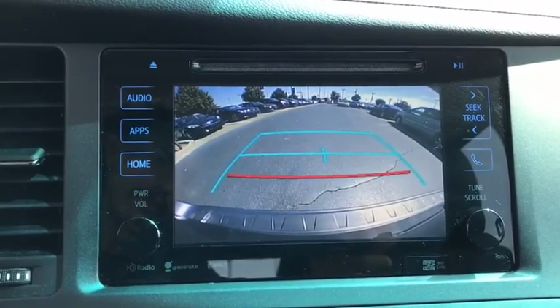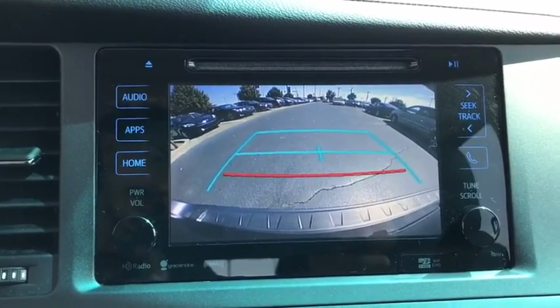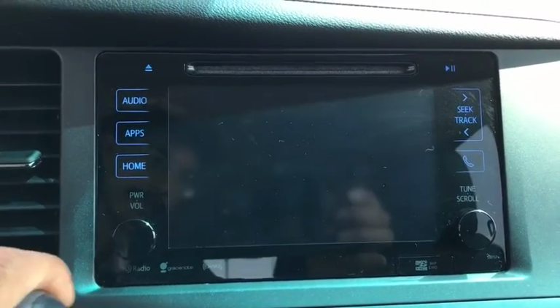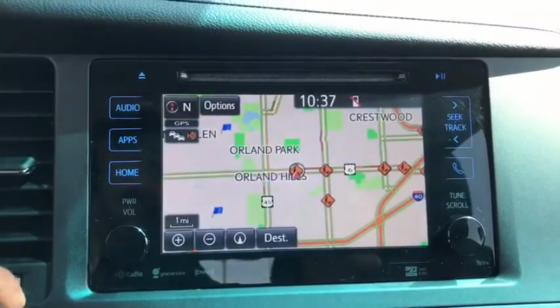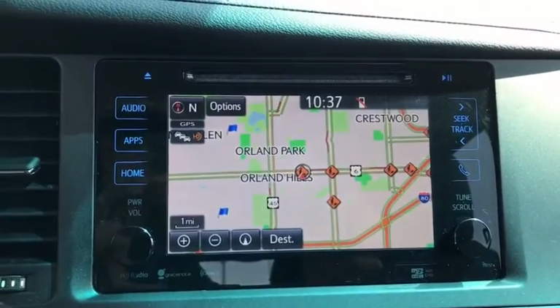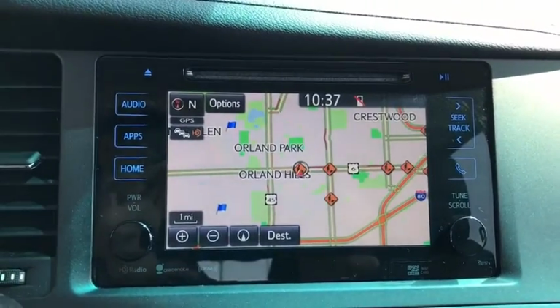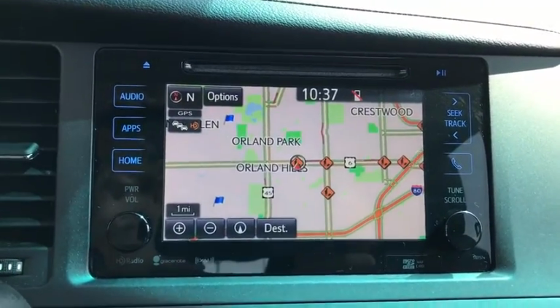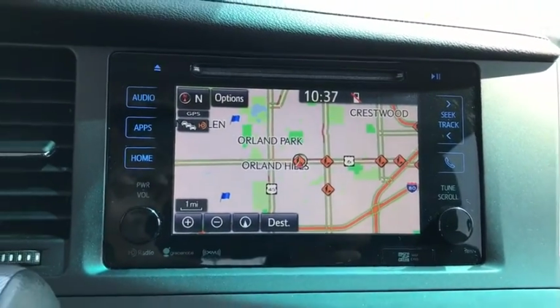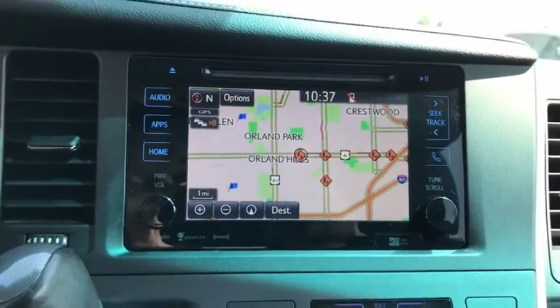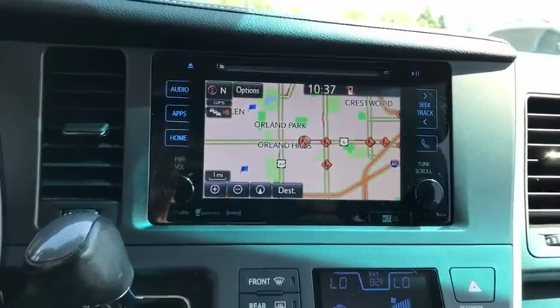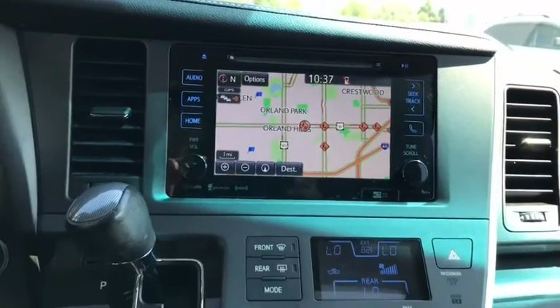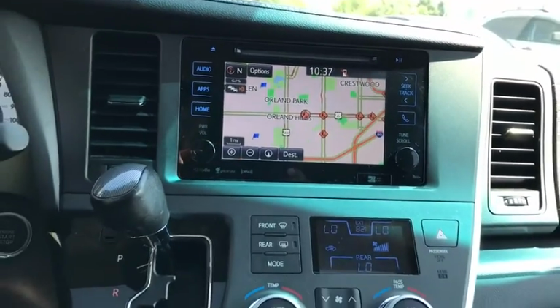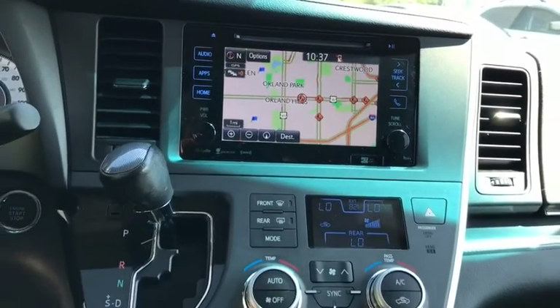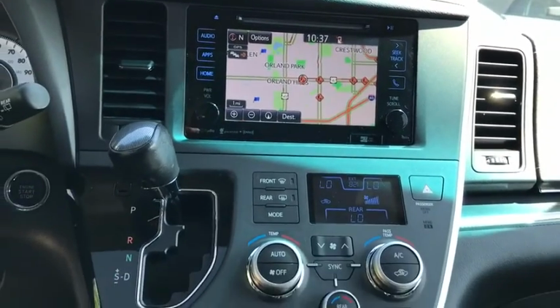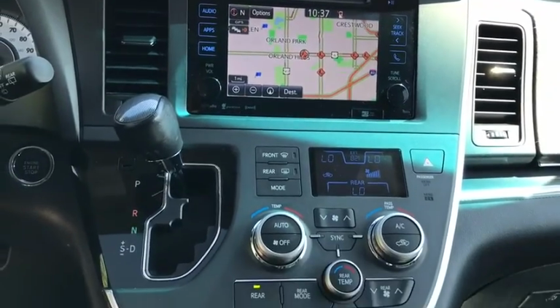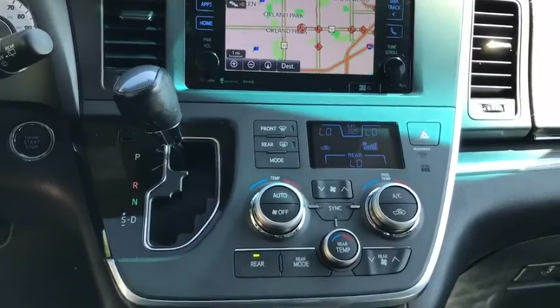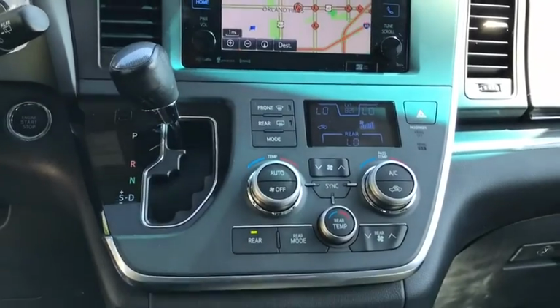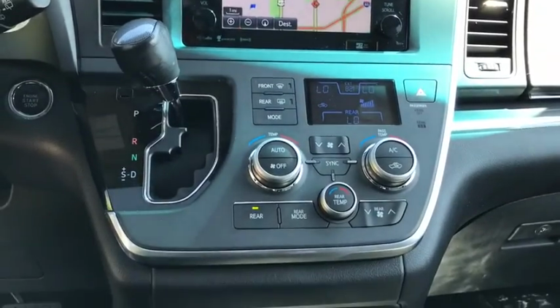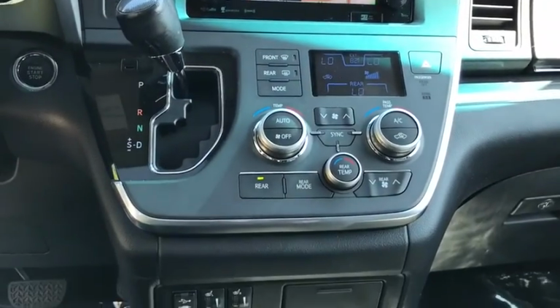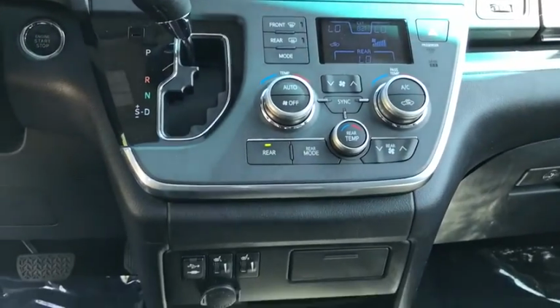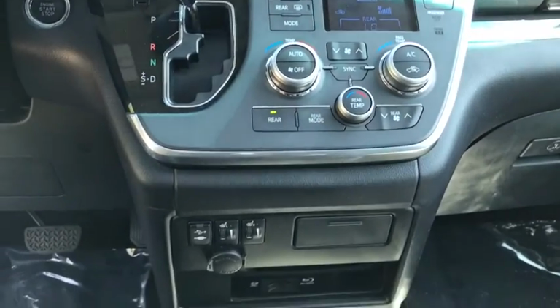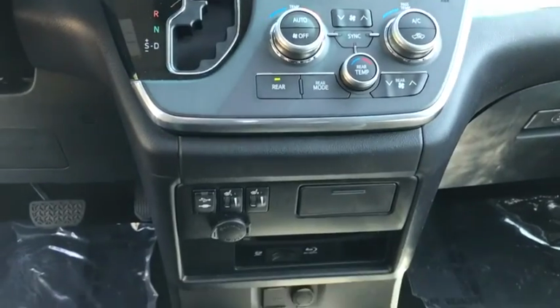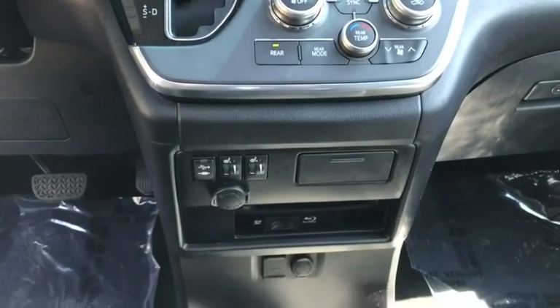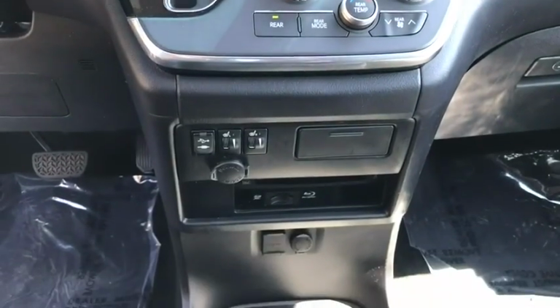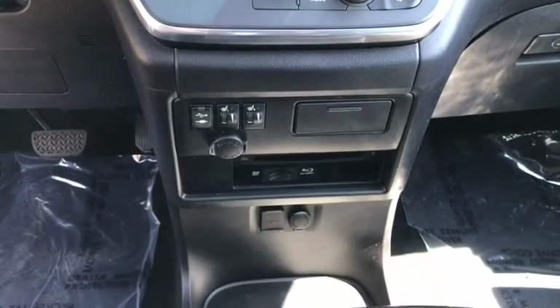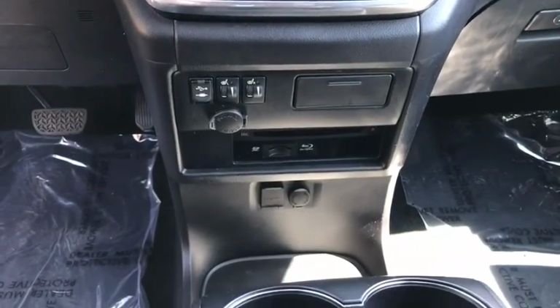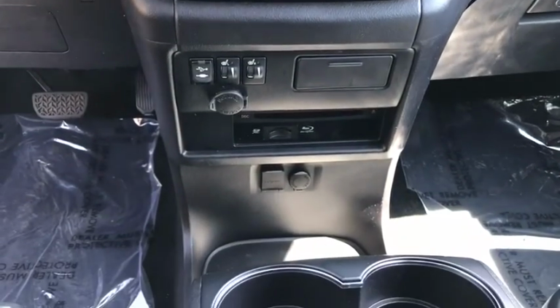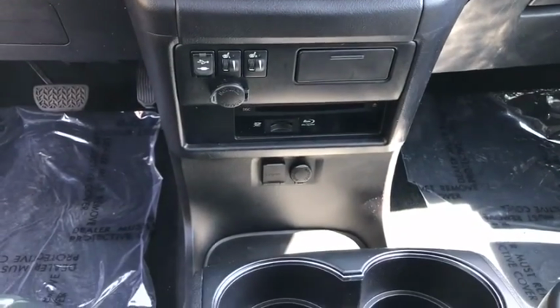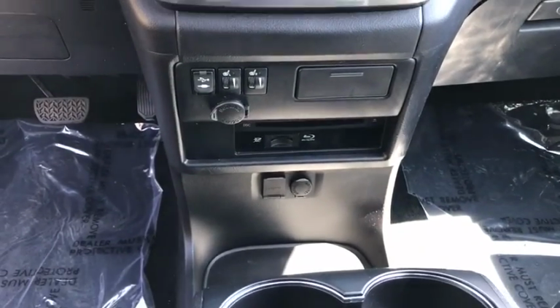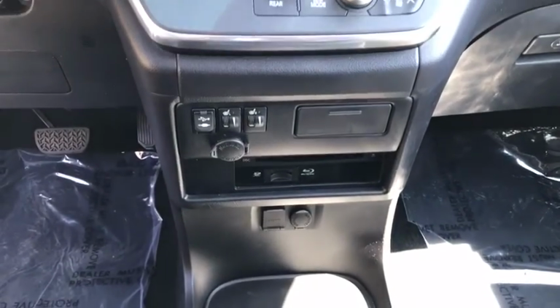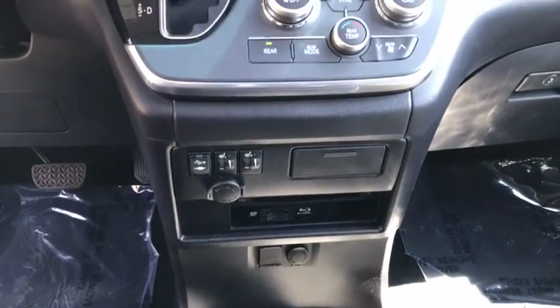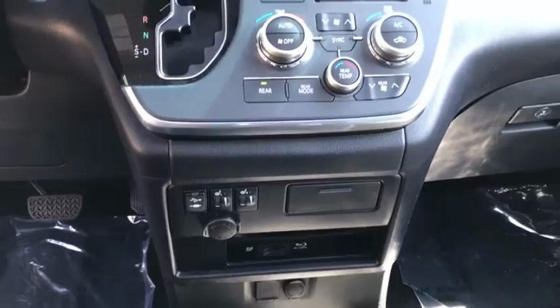Fog lights, CD player, heated front seats, trip computer, rear window defroster, power windows. This beauty will even make your house keys jealous. Drive it today!